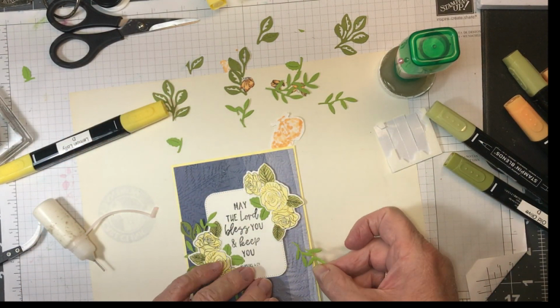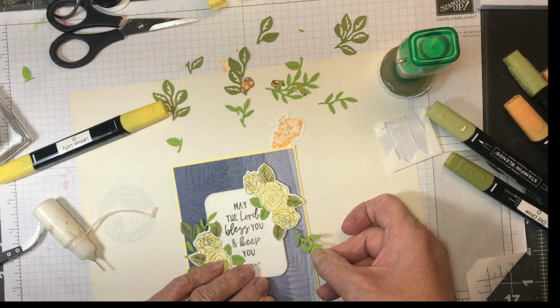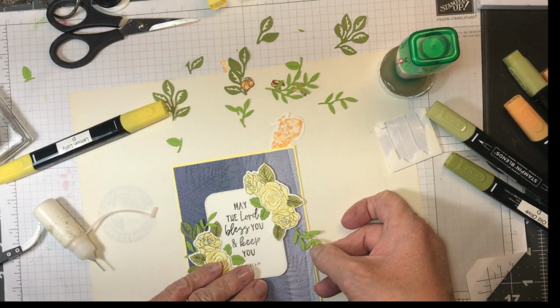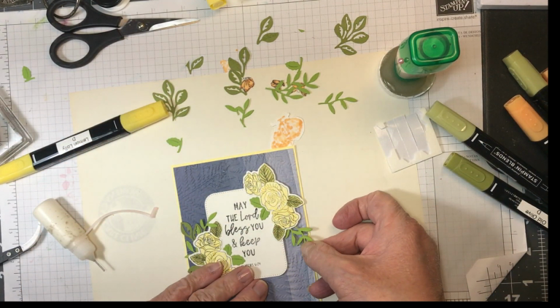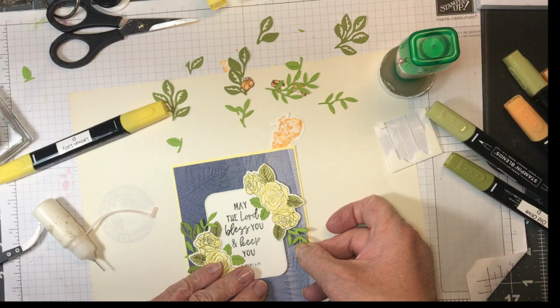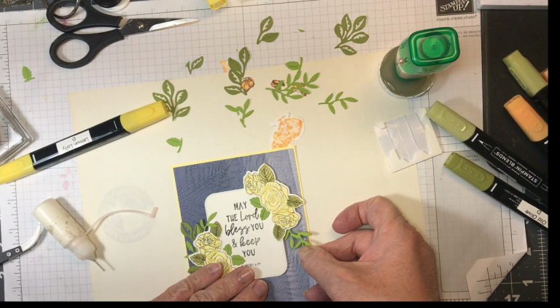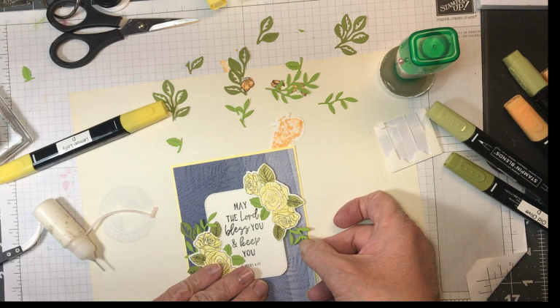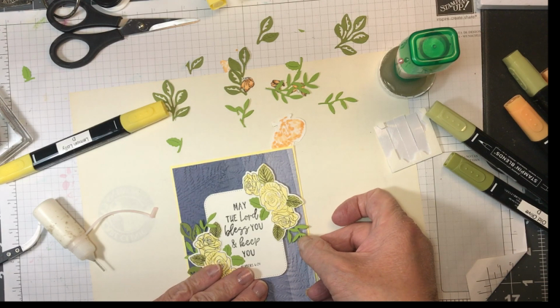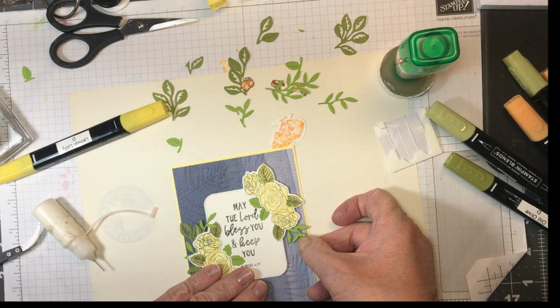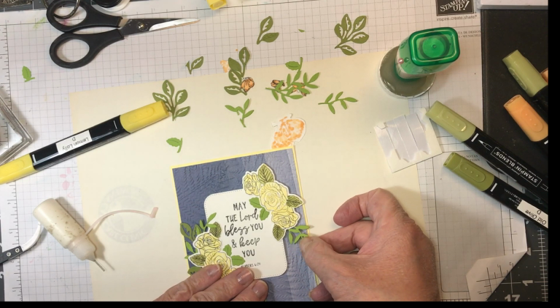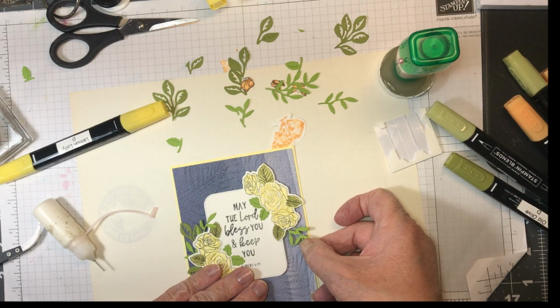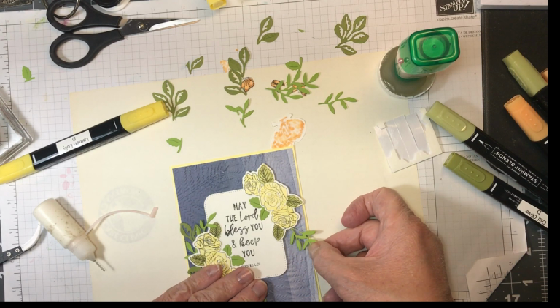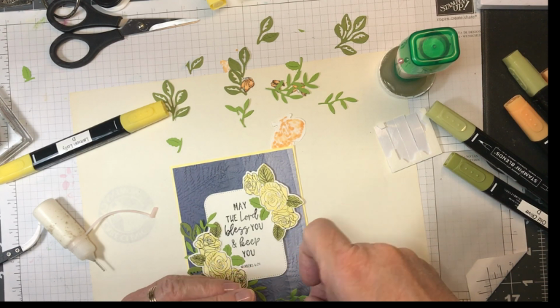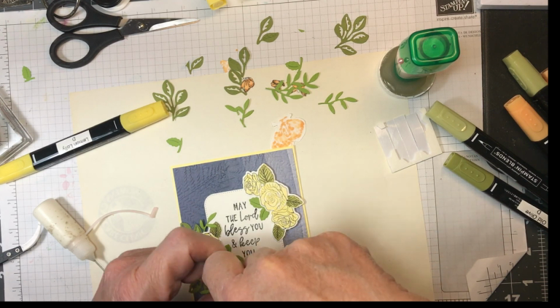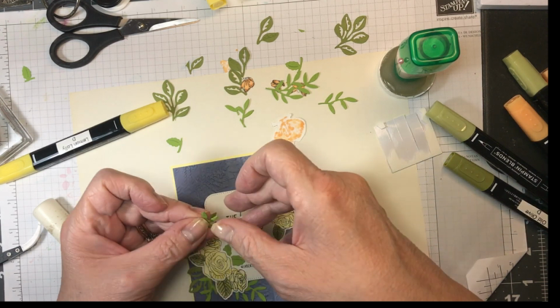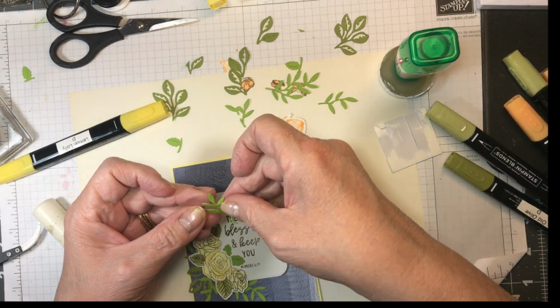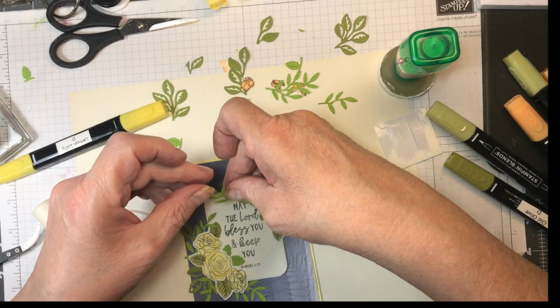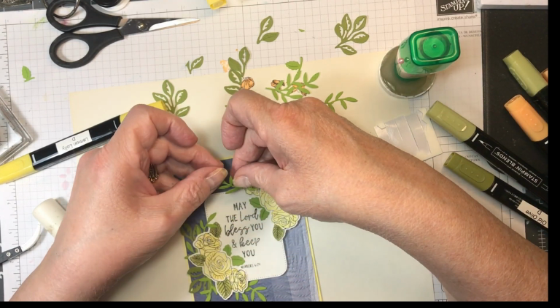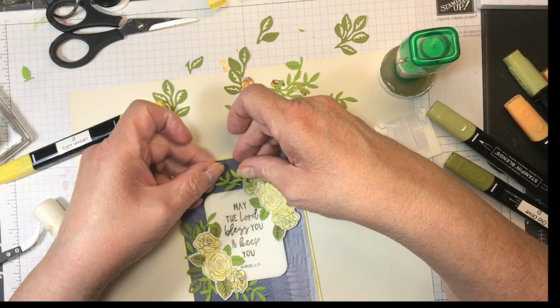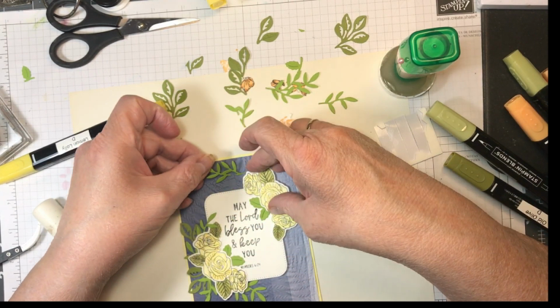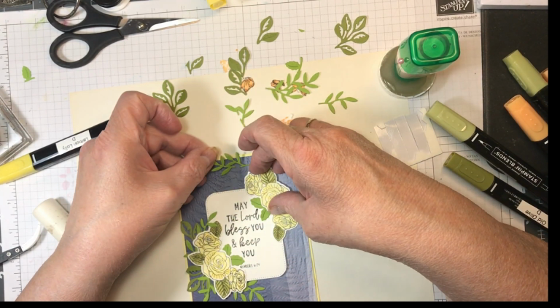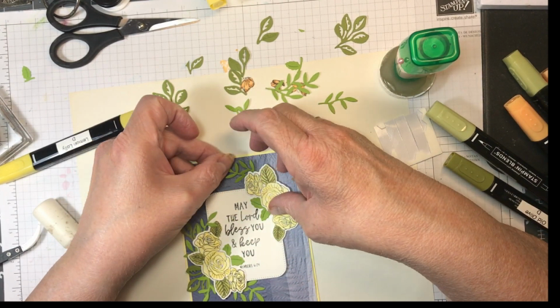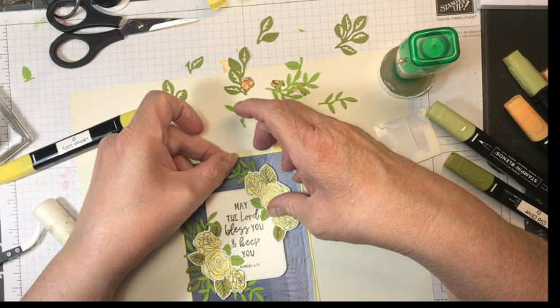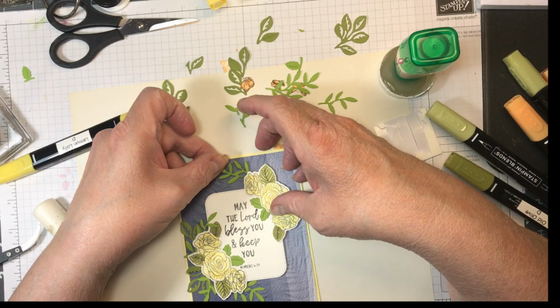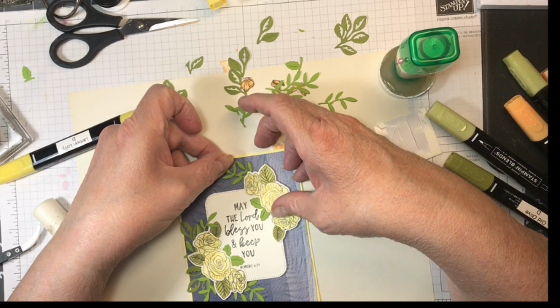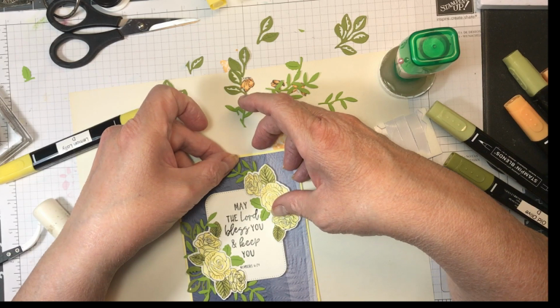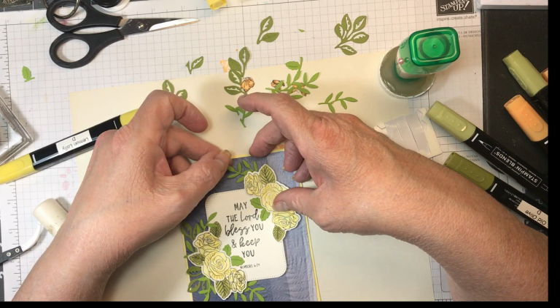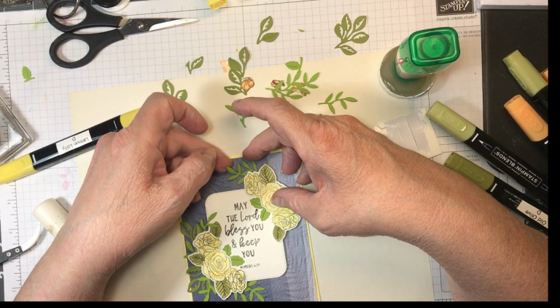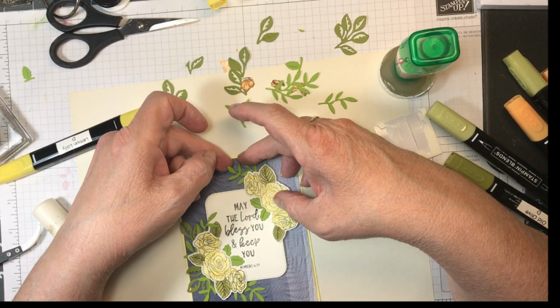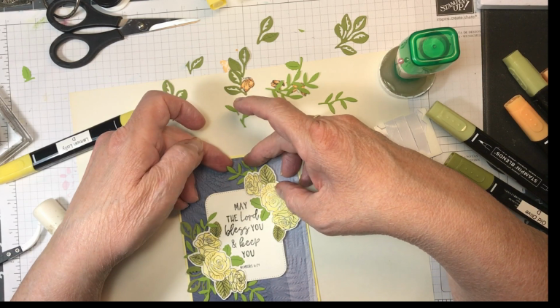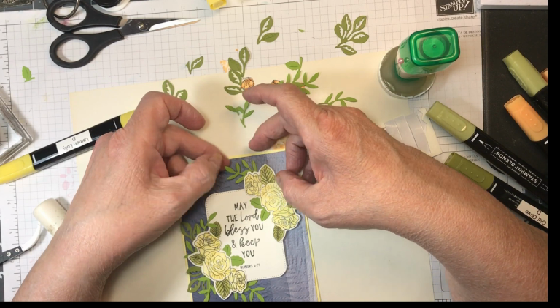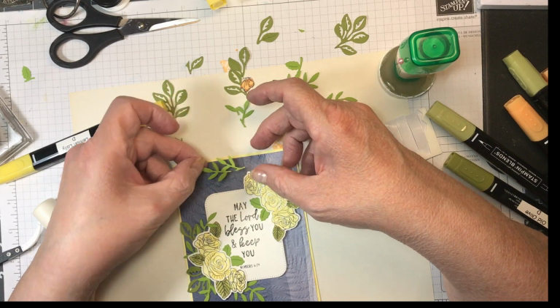This one is going to go there... or am I going to put it up here? Maybe there.